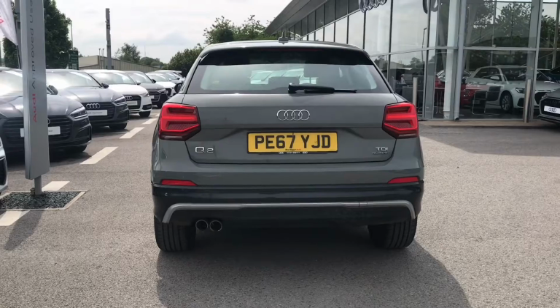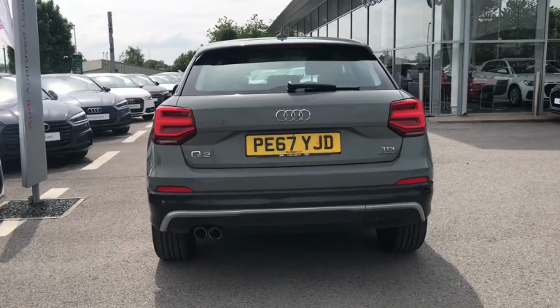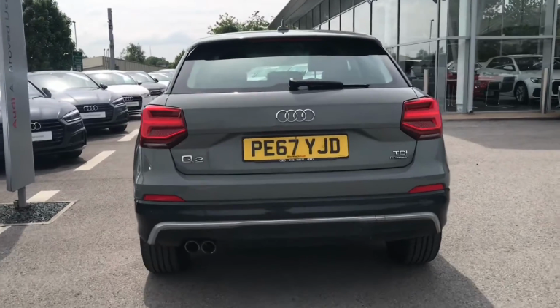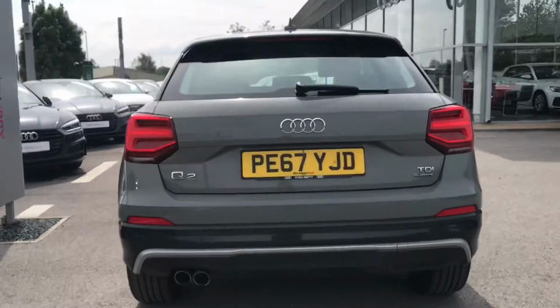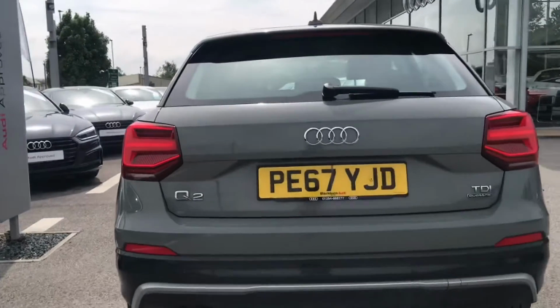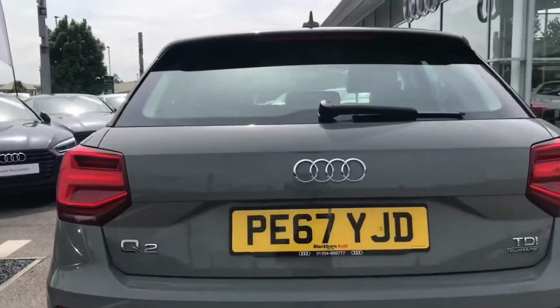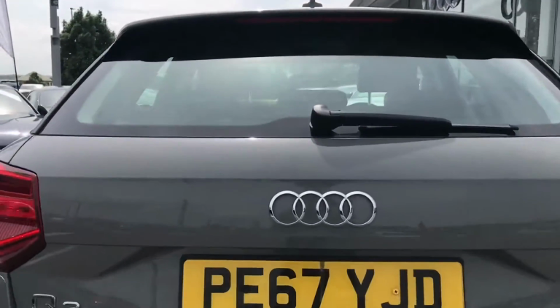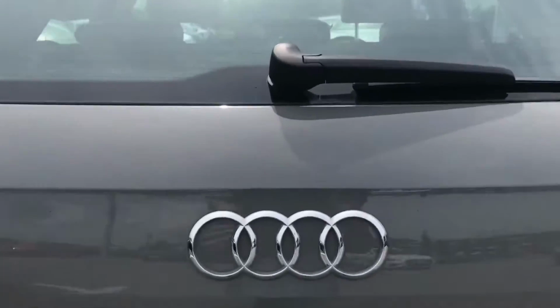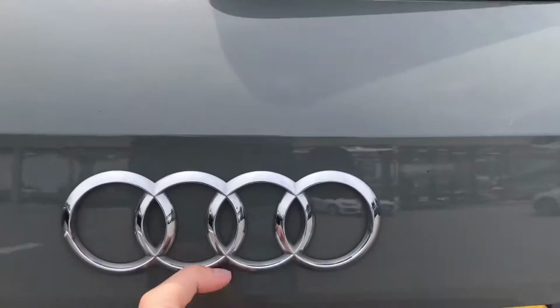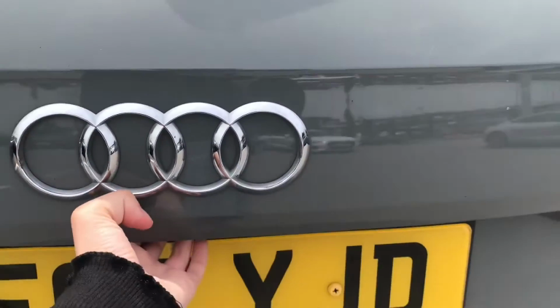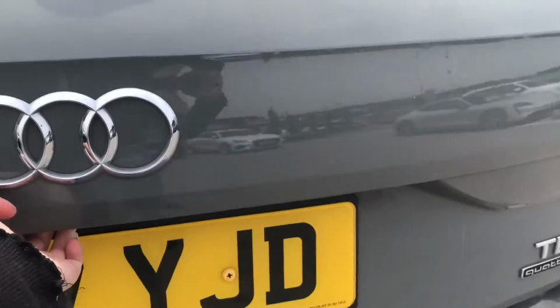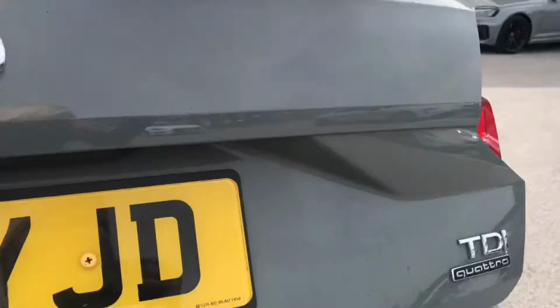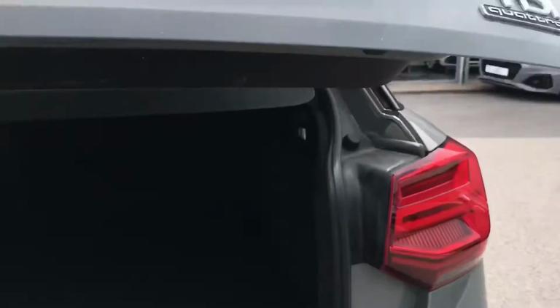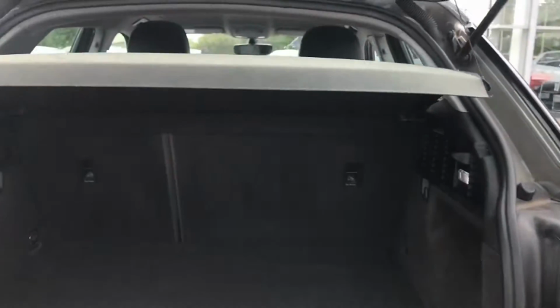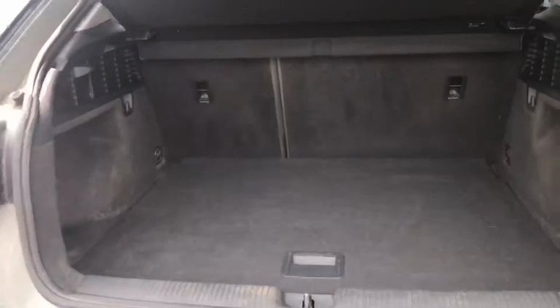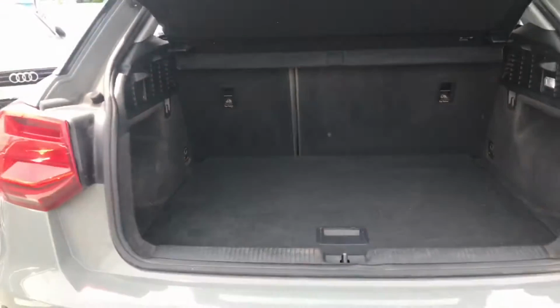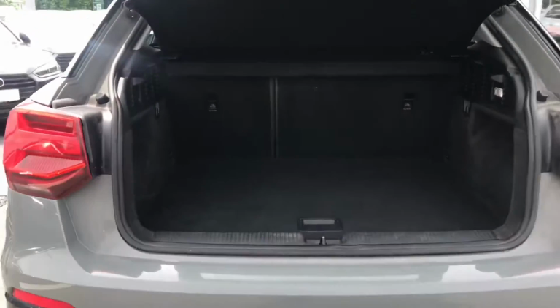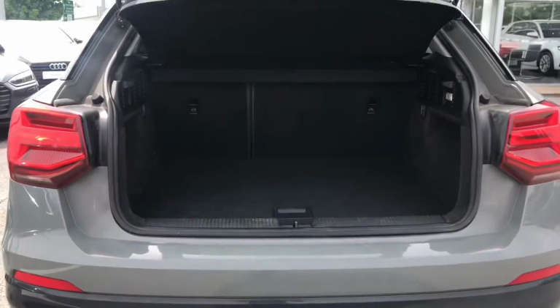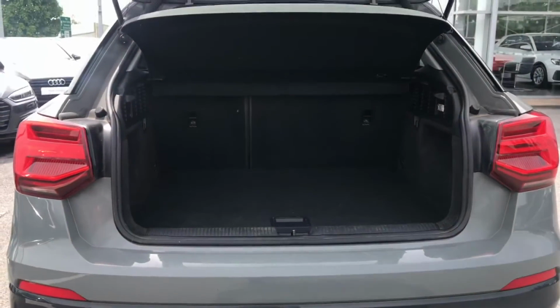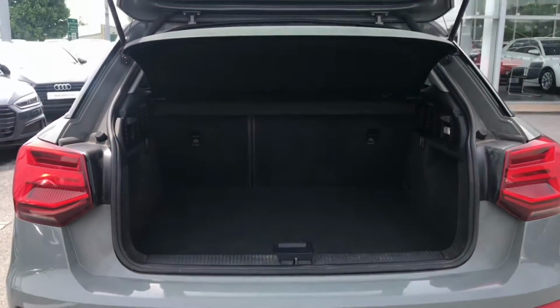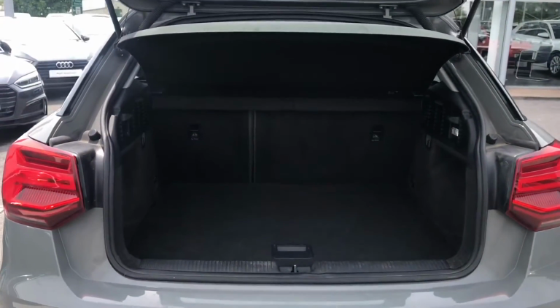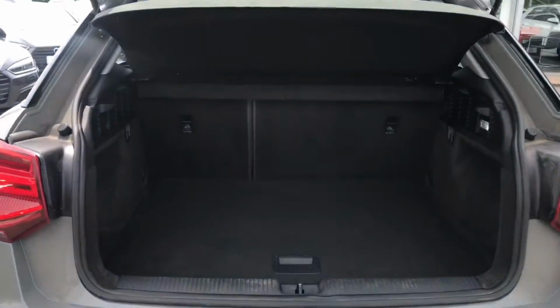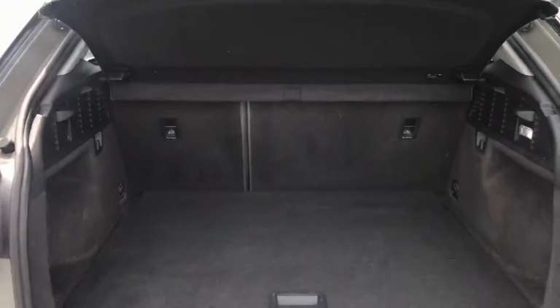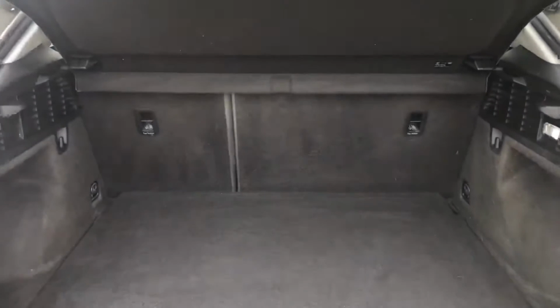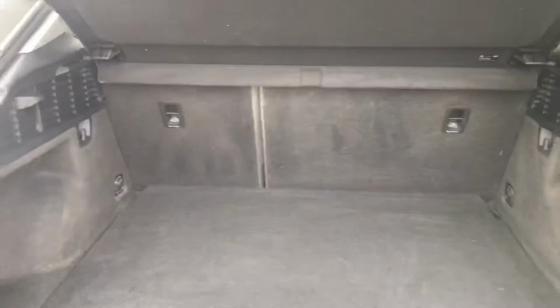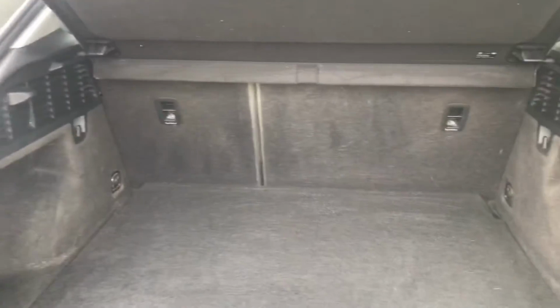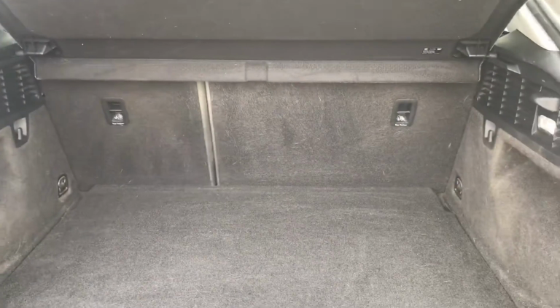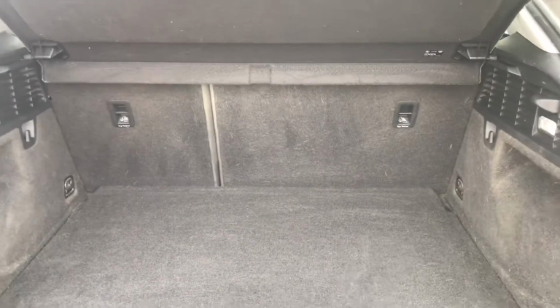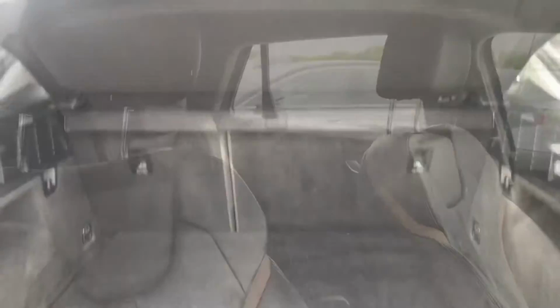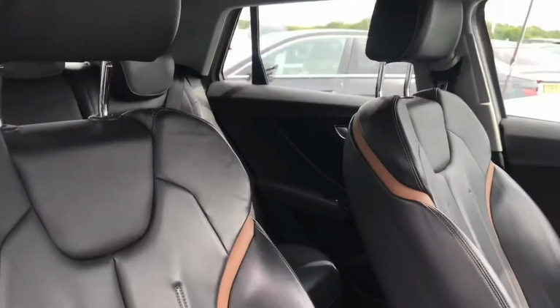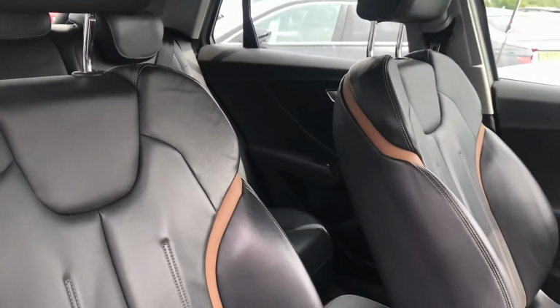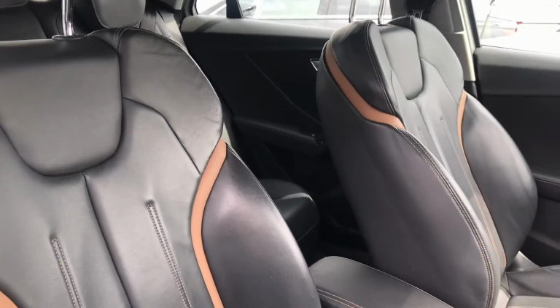Going to the rear end of the vehicle, we have got the LED headlights with dynamic indicators. Moving into the boot on this mini SUV — as you can see it's a very practical size, so it's perfect for any of yours or your family's belongings.